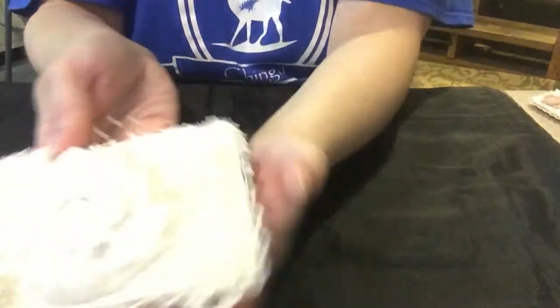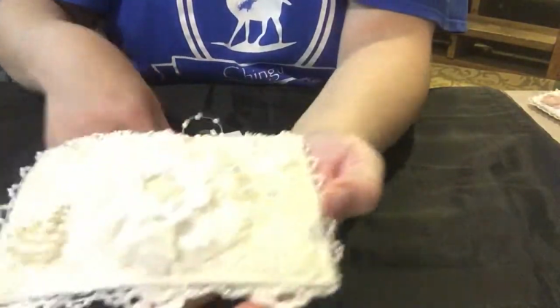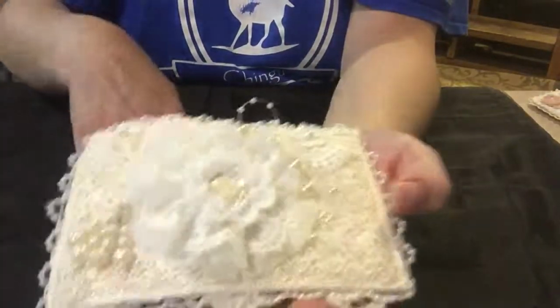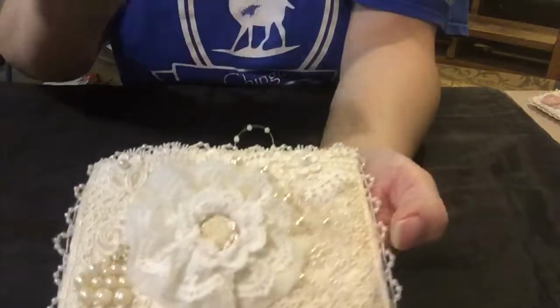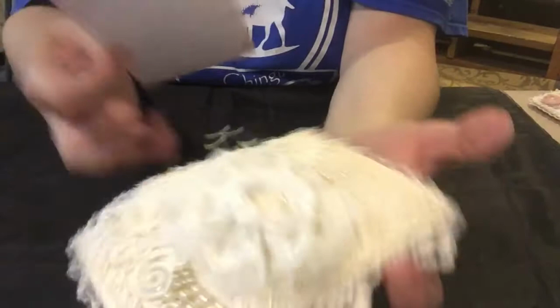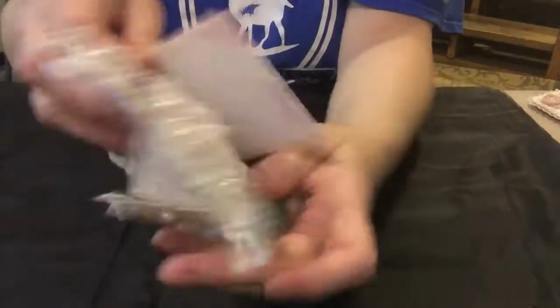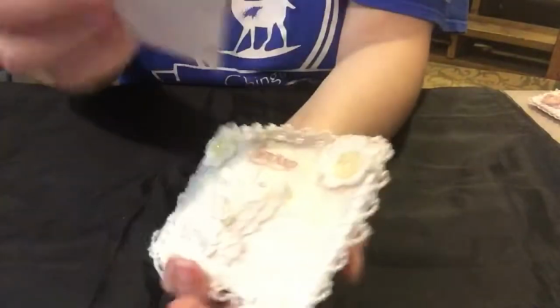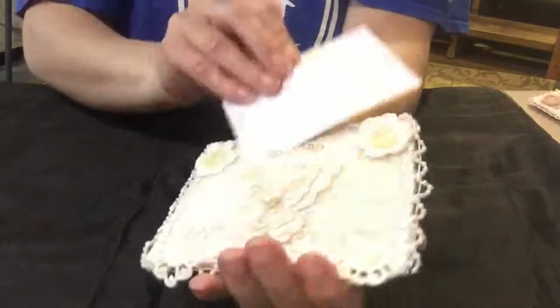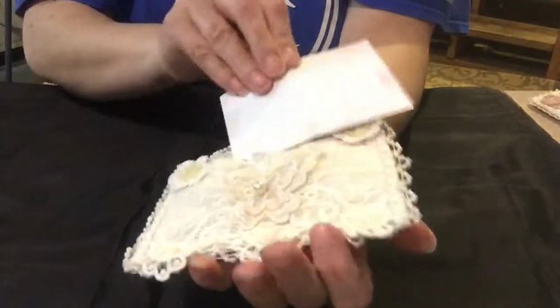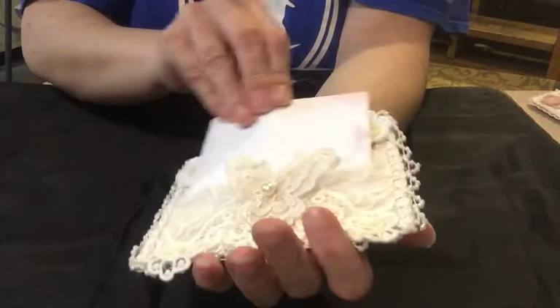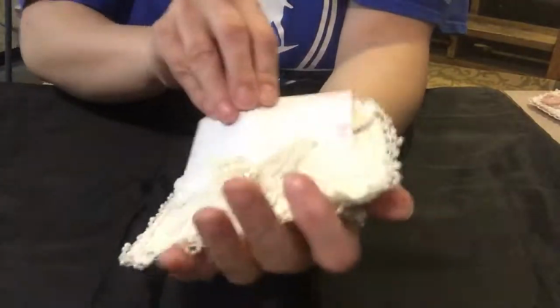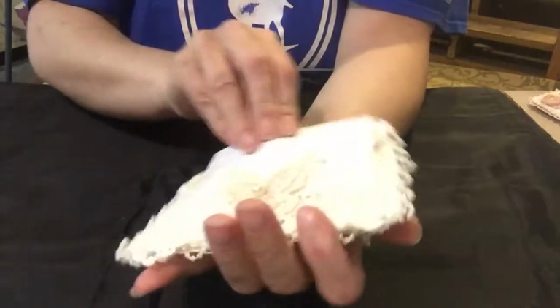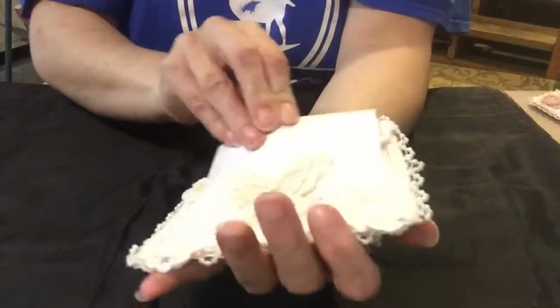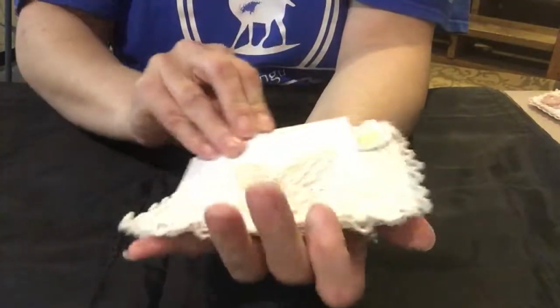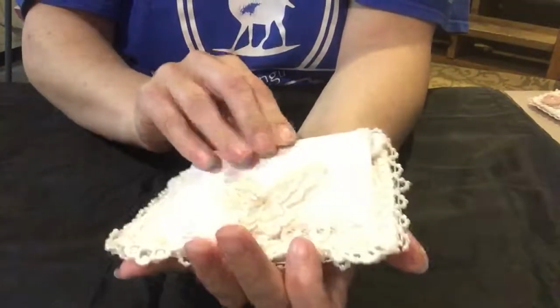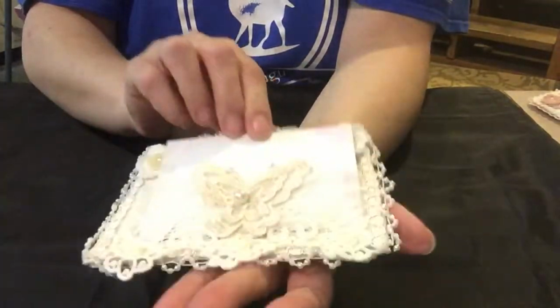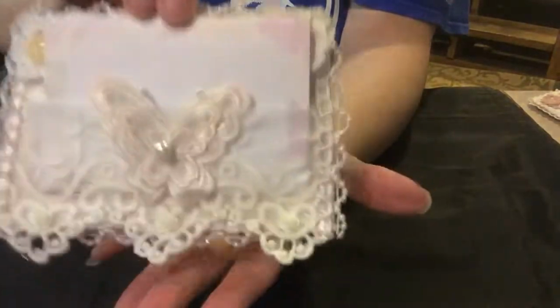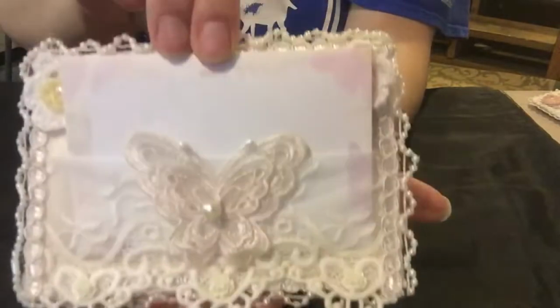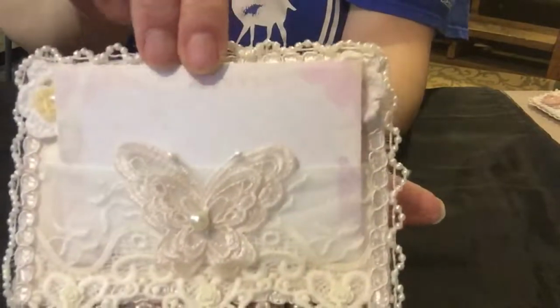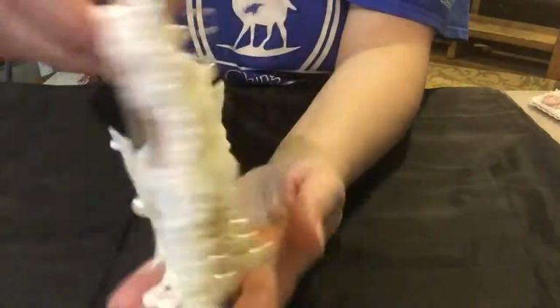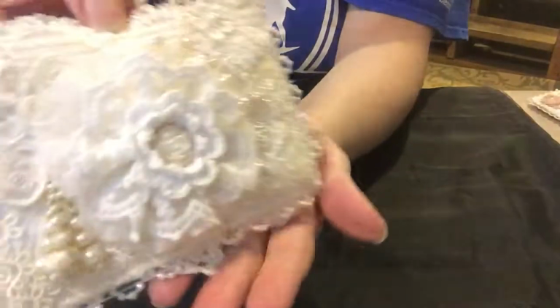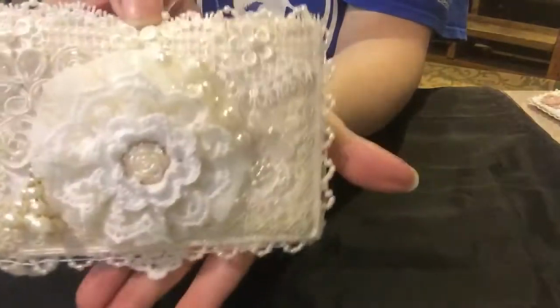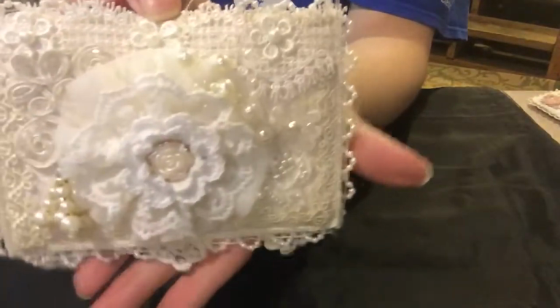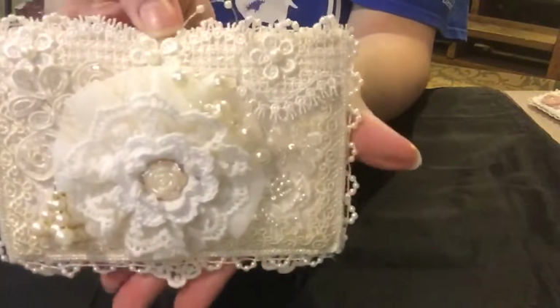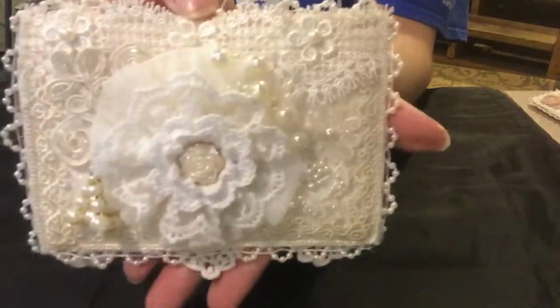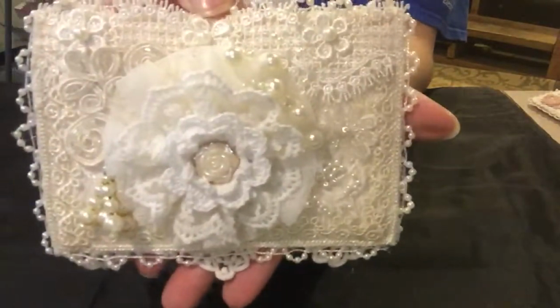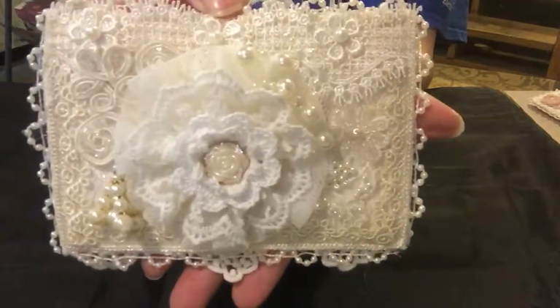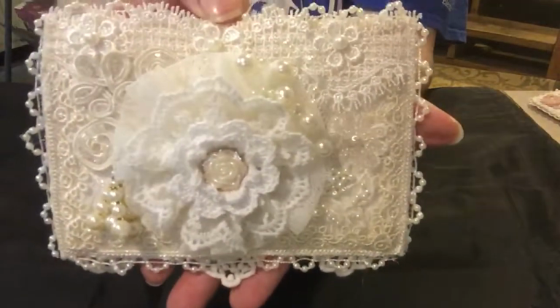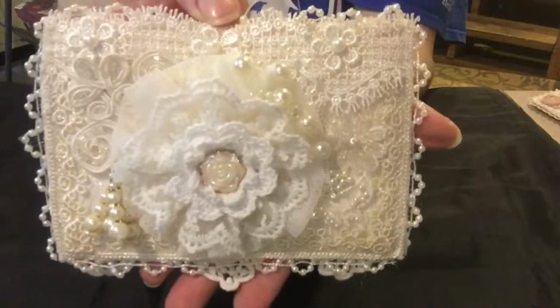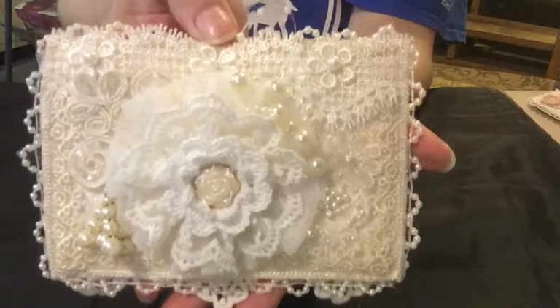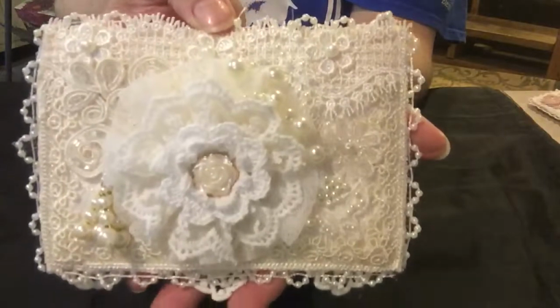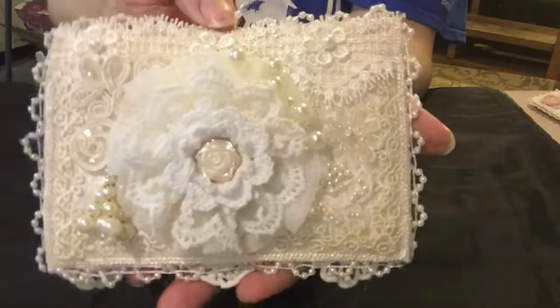Here's my little card with my information that goes in here to Maggie, and that is my postcard challenge for Miss Maggie White. Thank you.